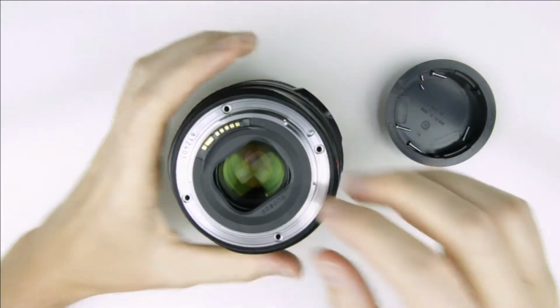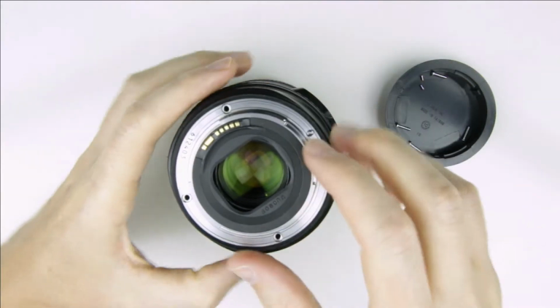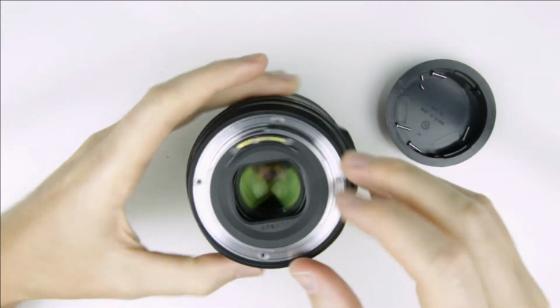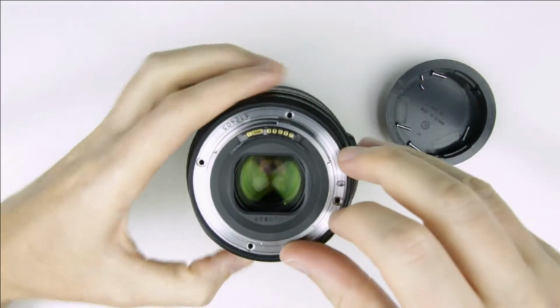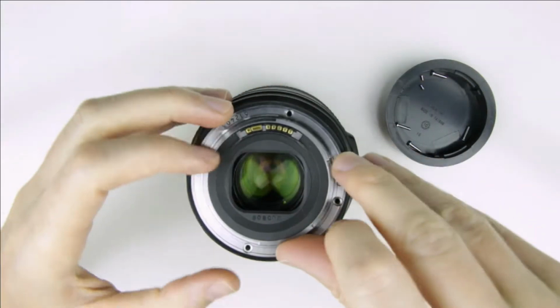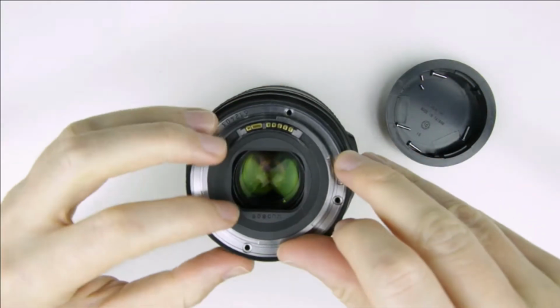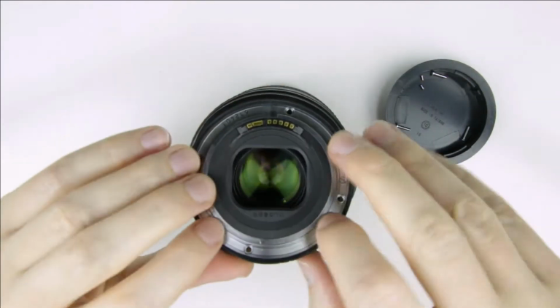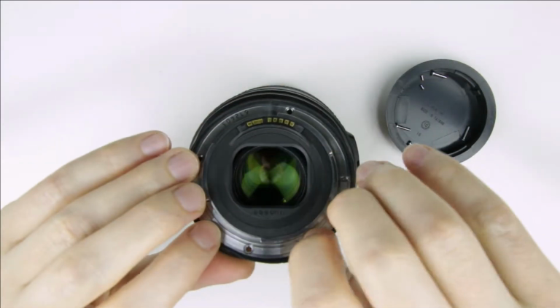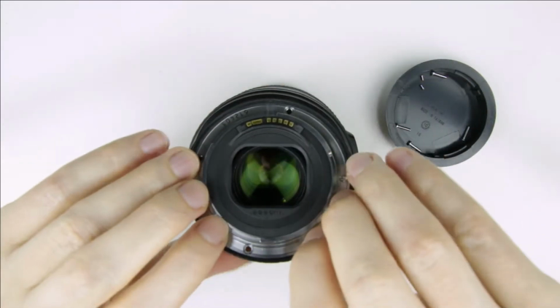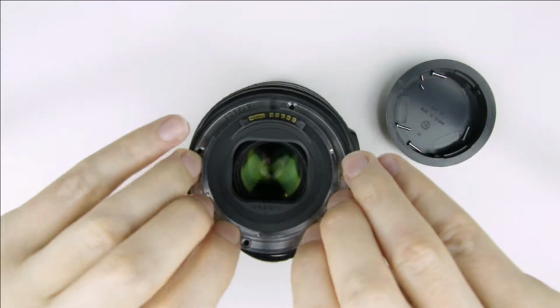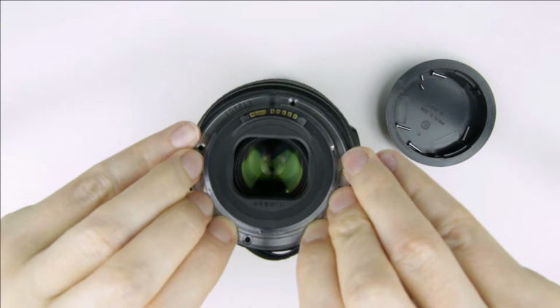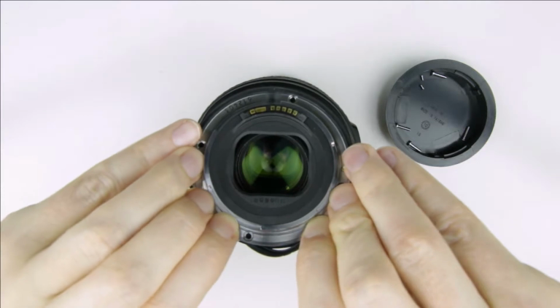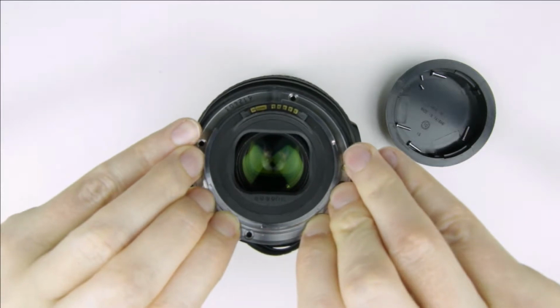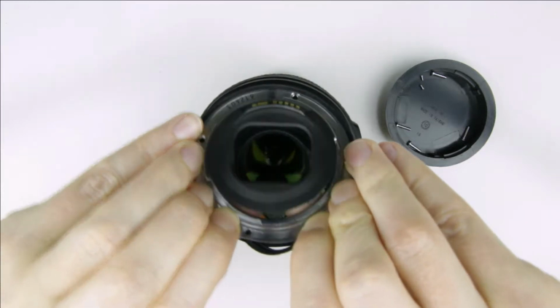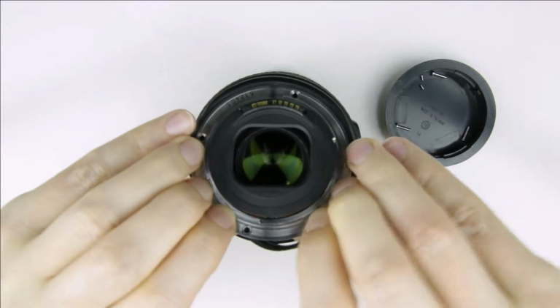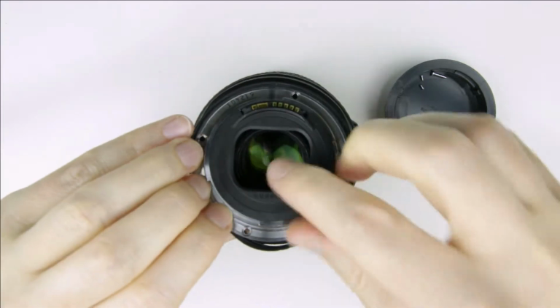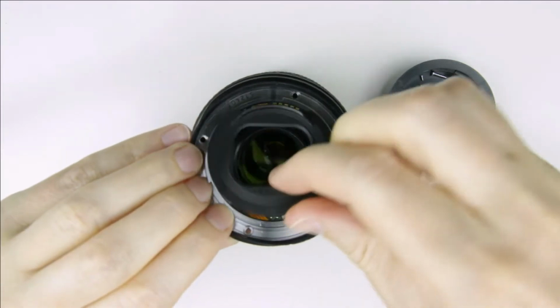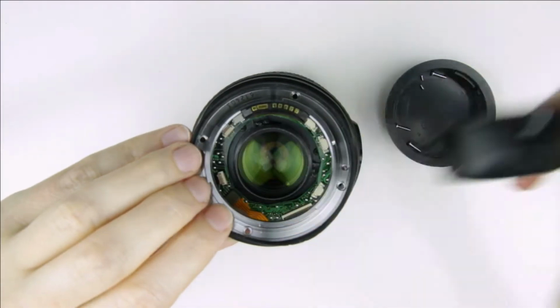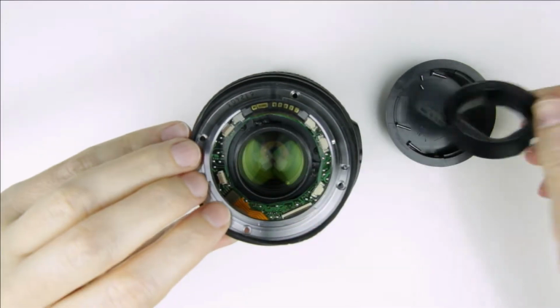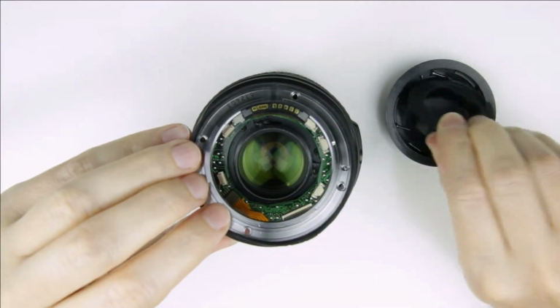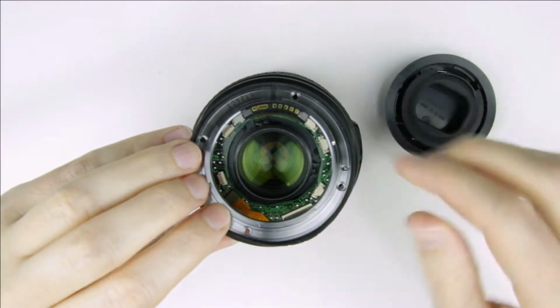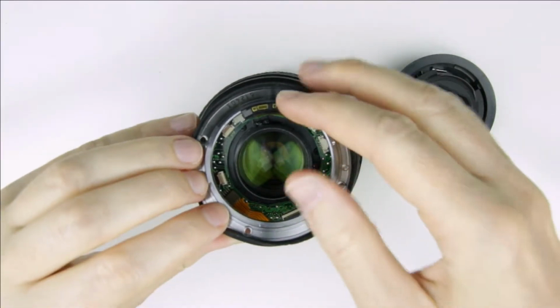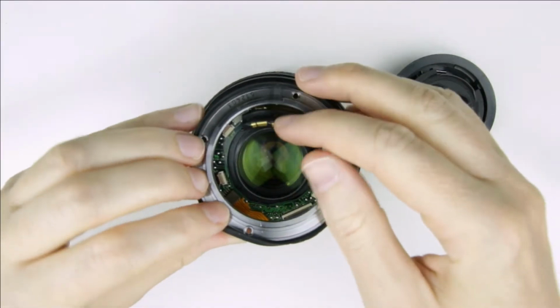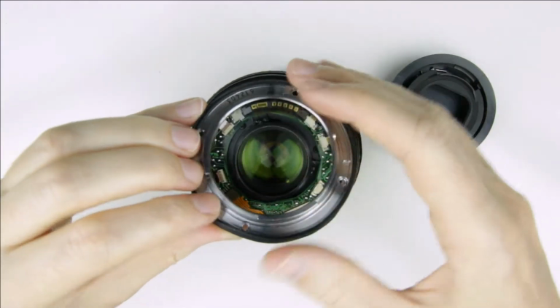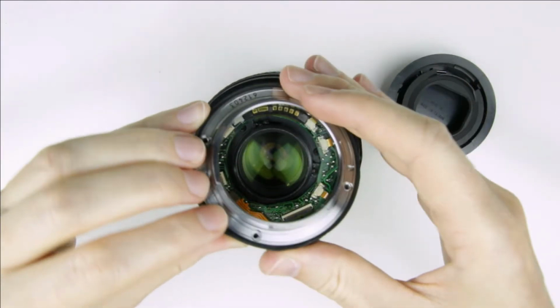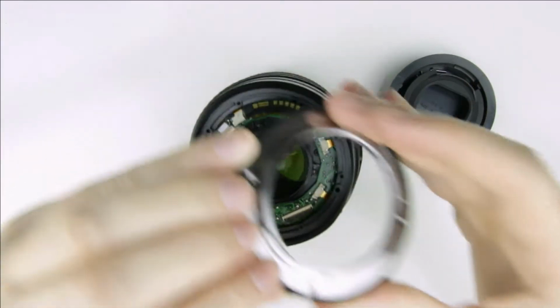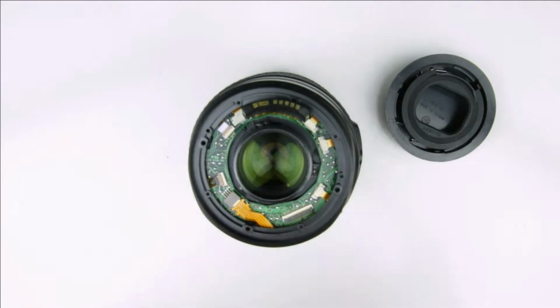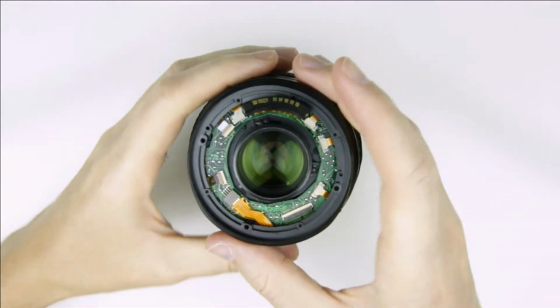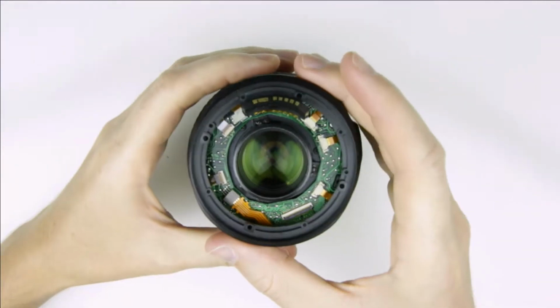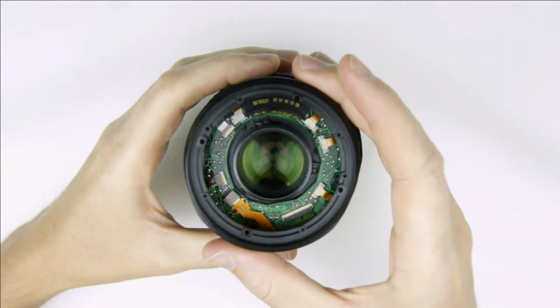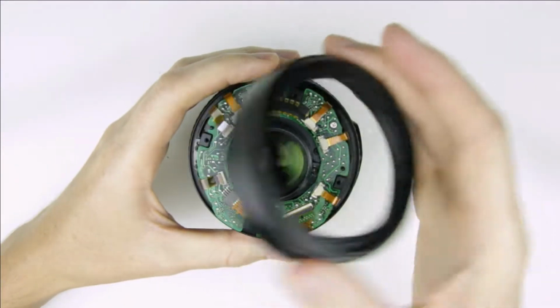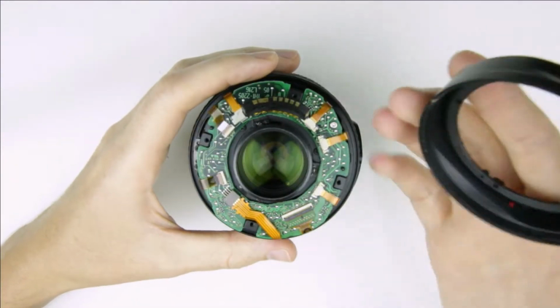Lift off the bayonet a little bit and push up the inner plastic cover. Be careful not to detach the flat cable between the electronic connector and the circuit board. Remove the rear cover.